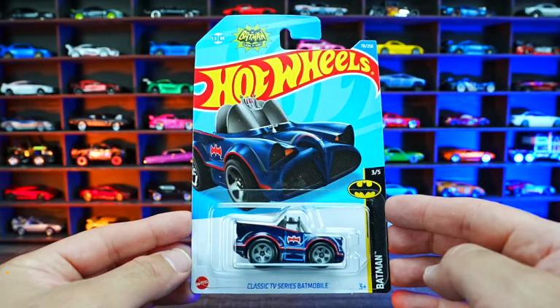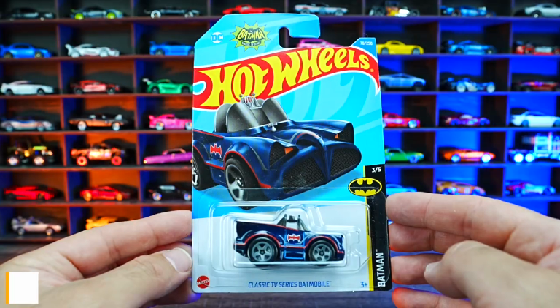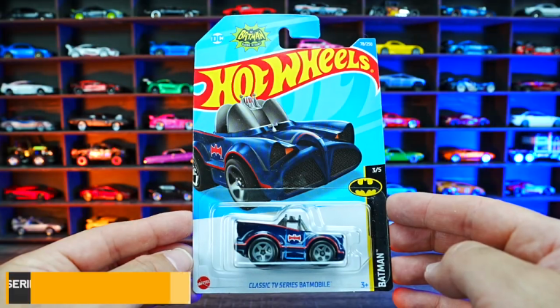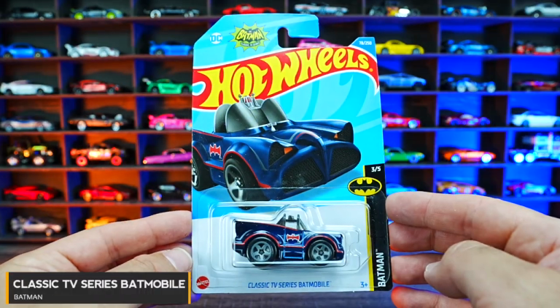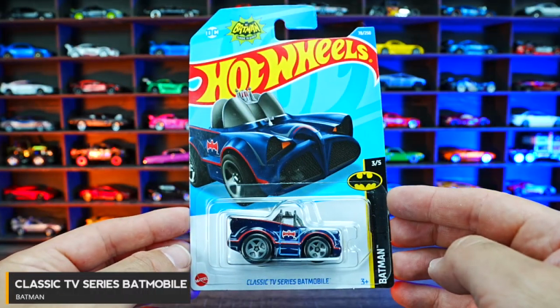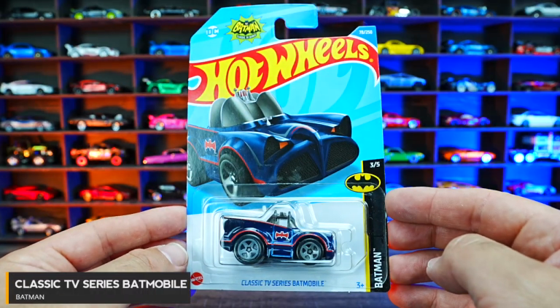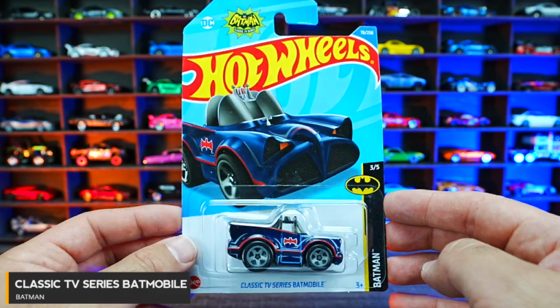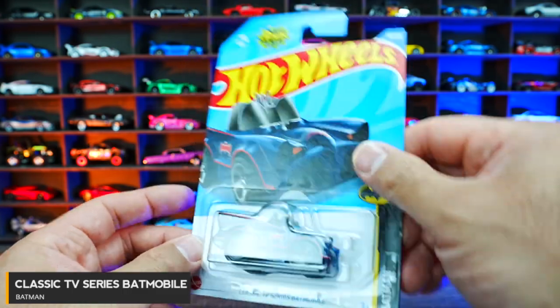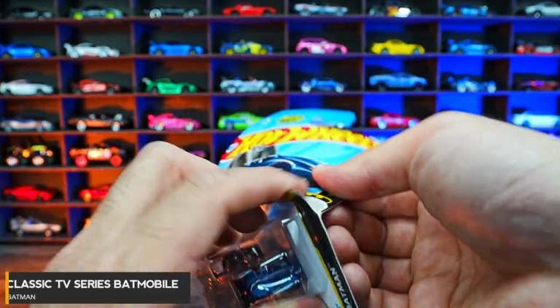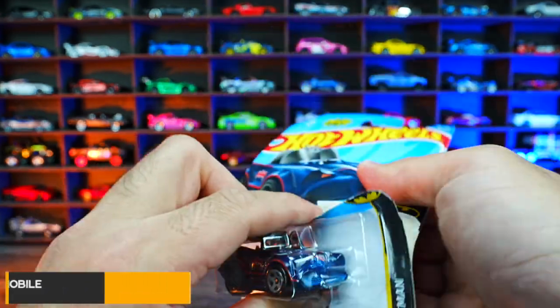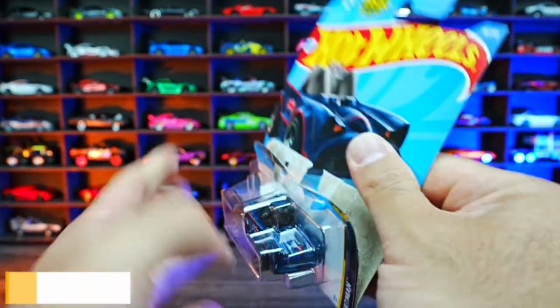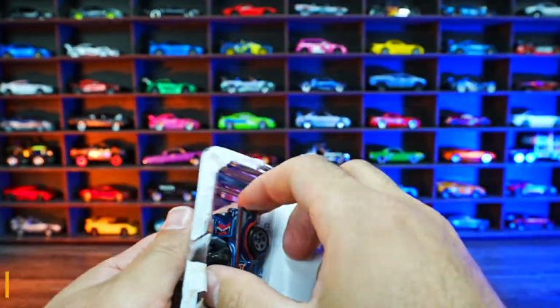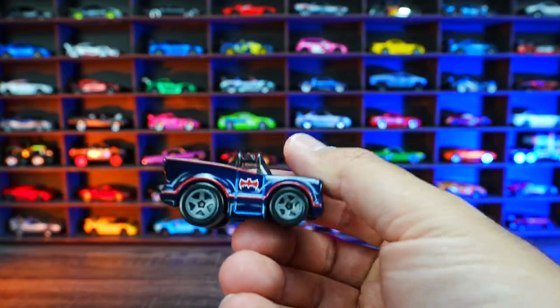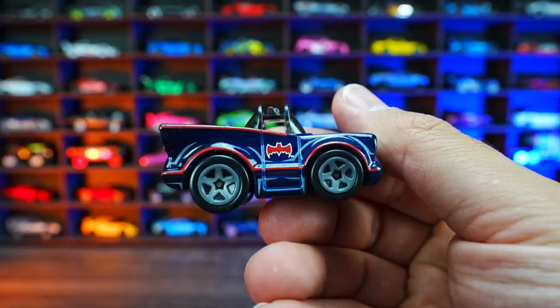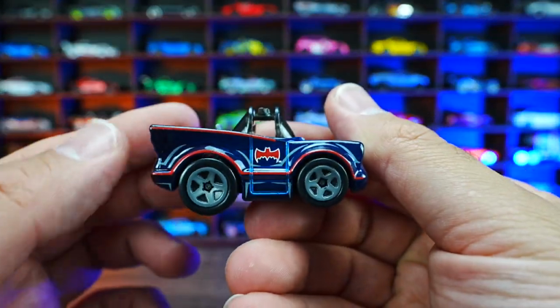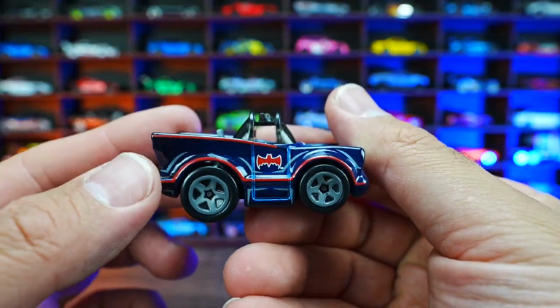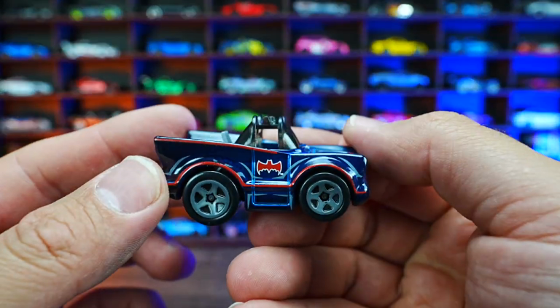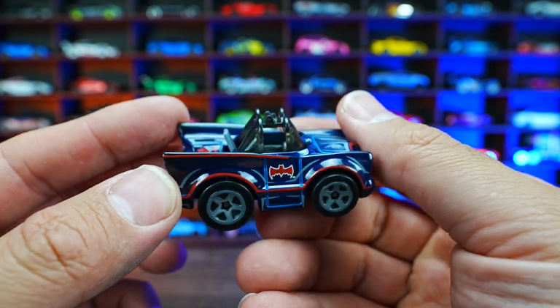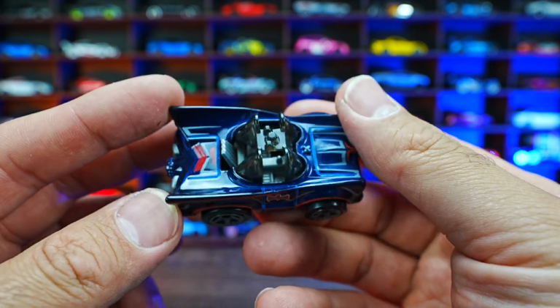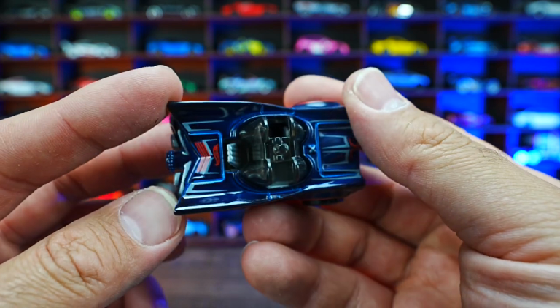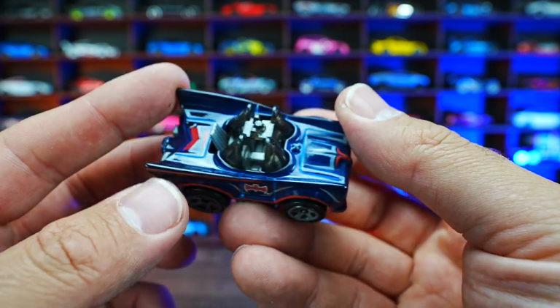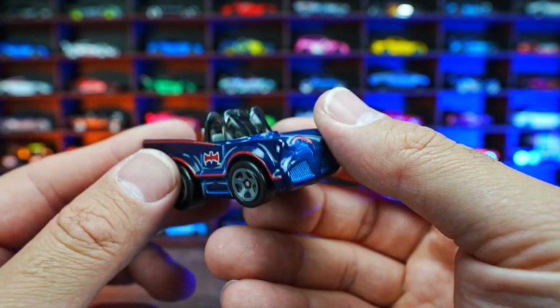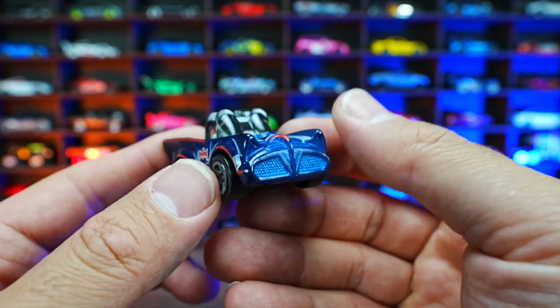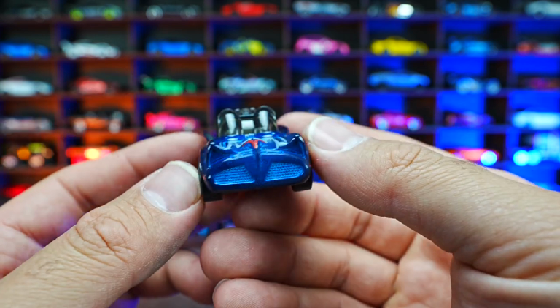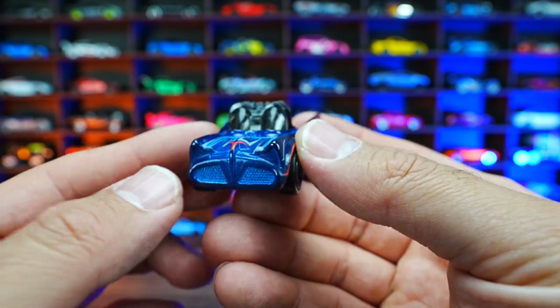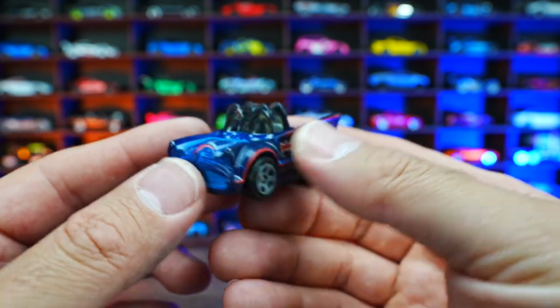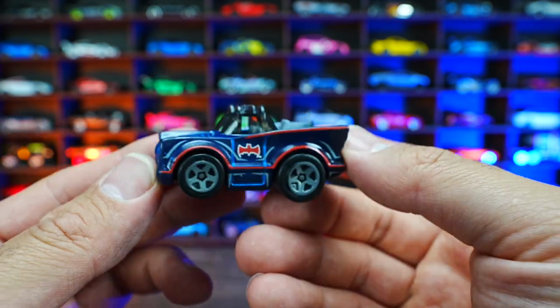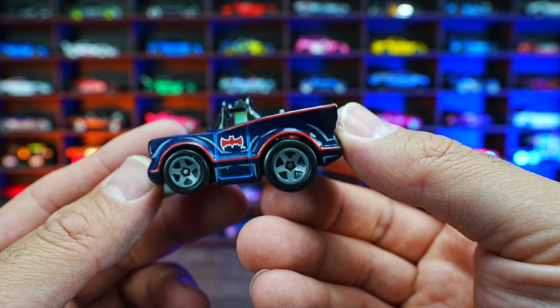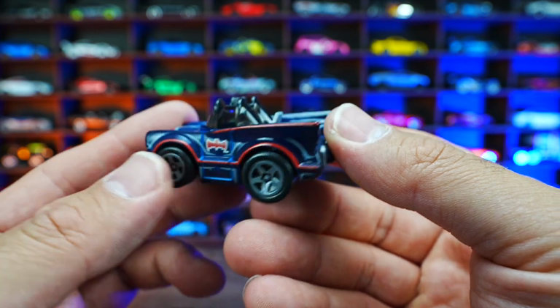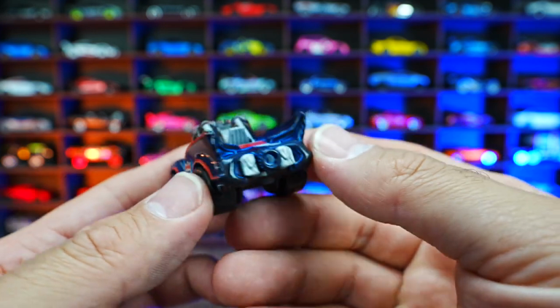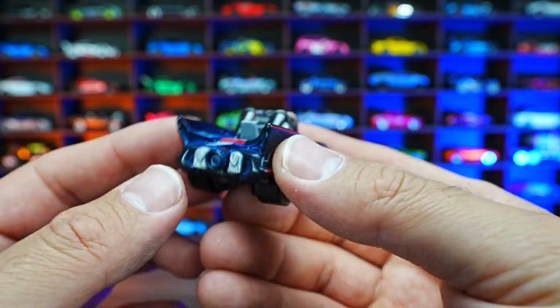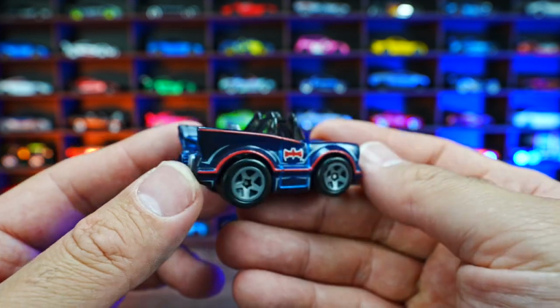Classic TV Series Batmobile from the Batman series. This one obviously being a themed casting. We've got this new recolor of it. You can see all around just how squished this casting is, but I really, really like it.